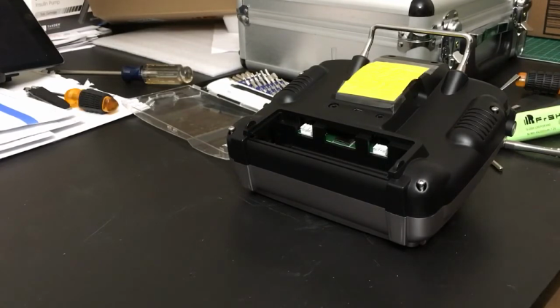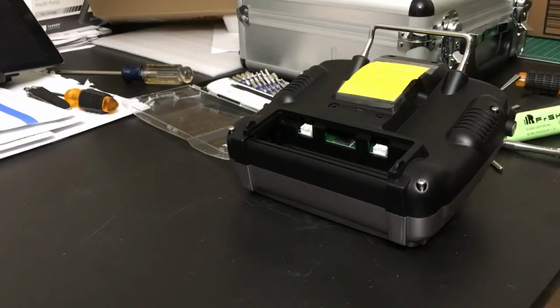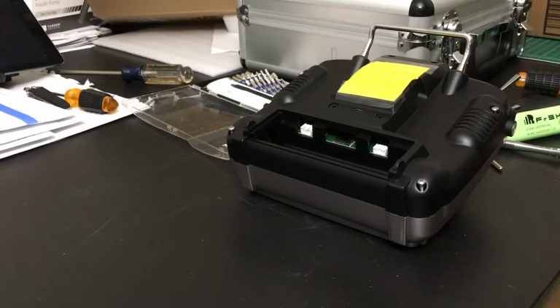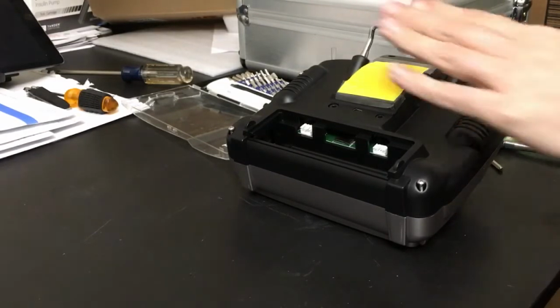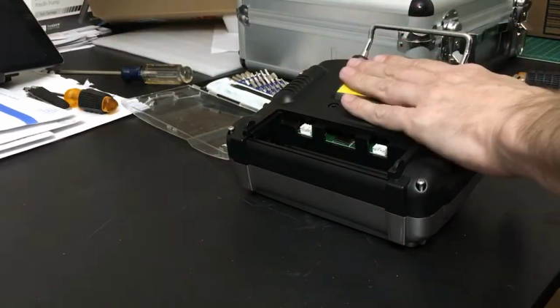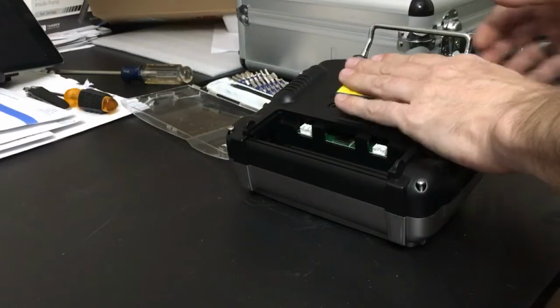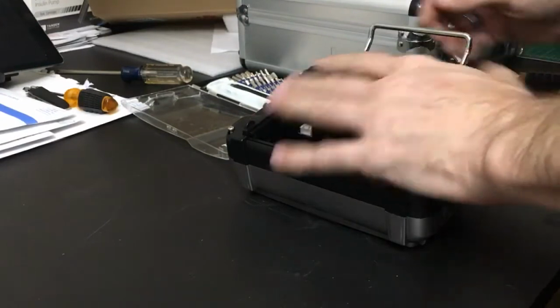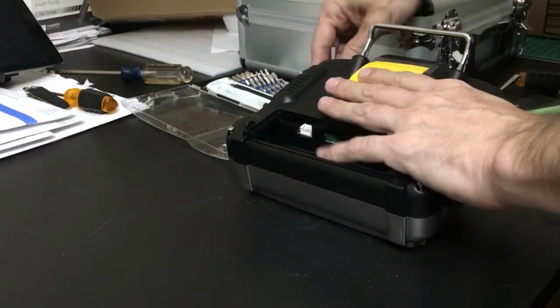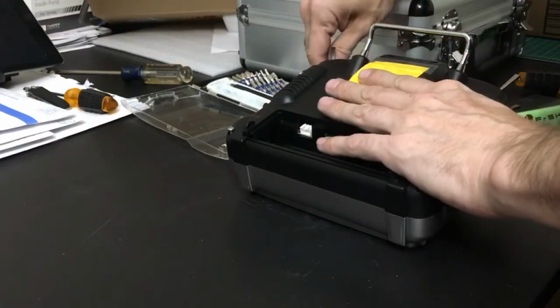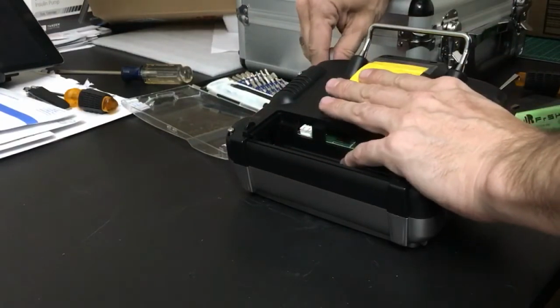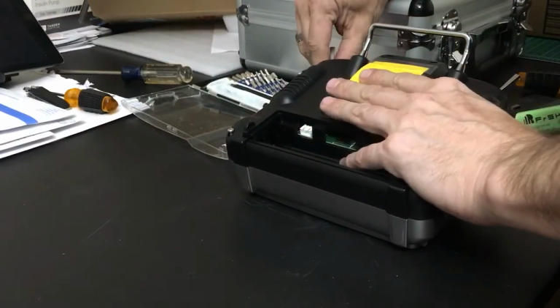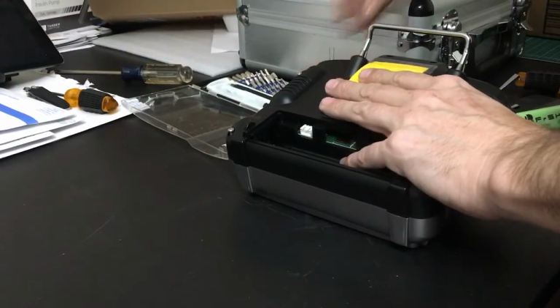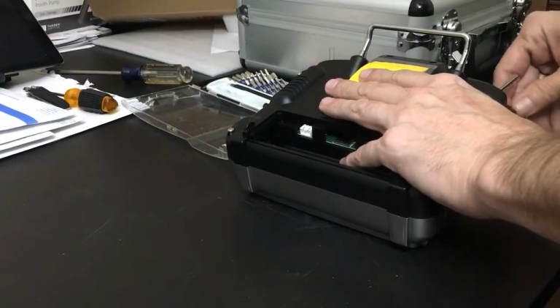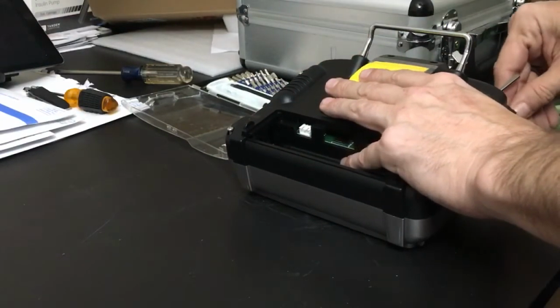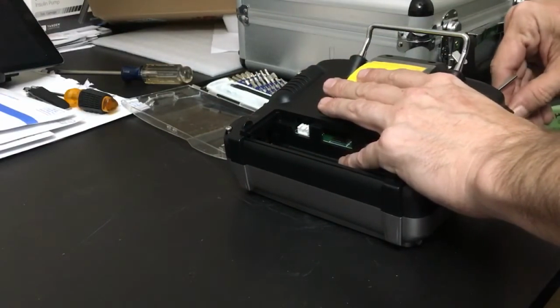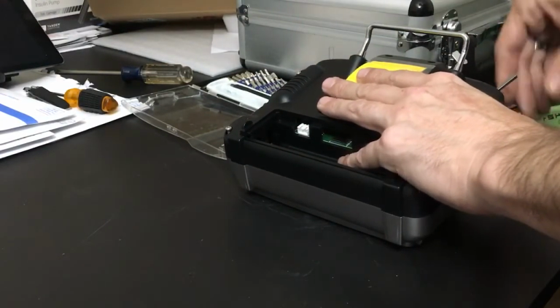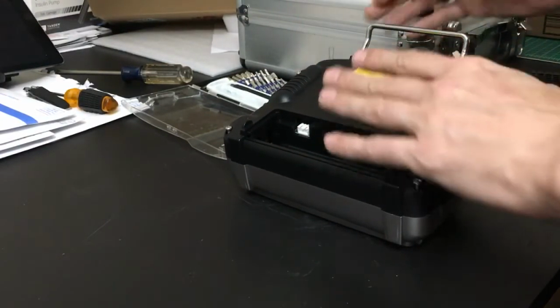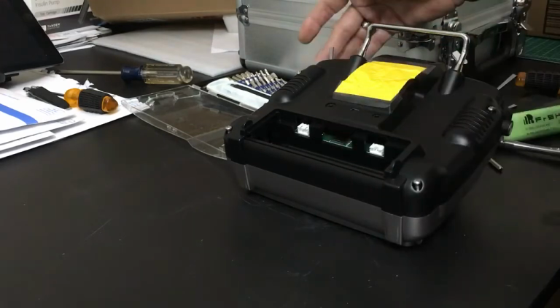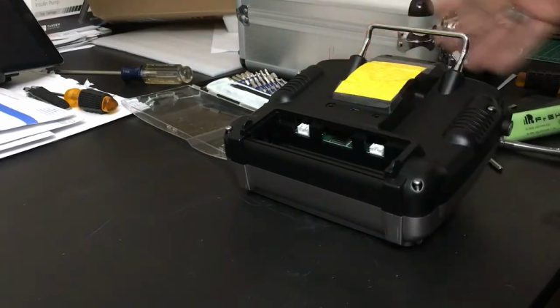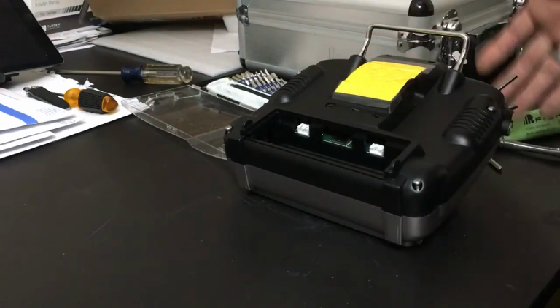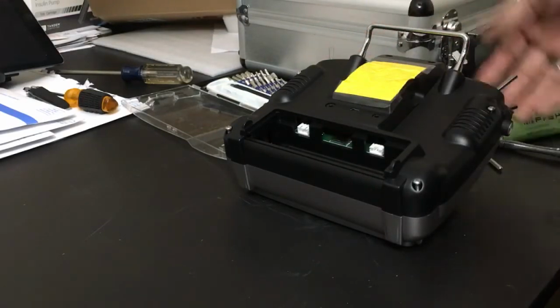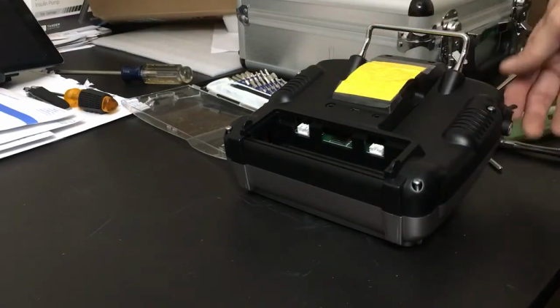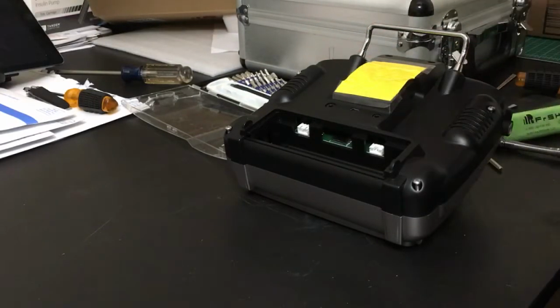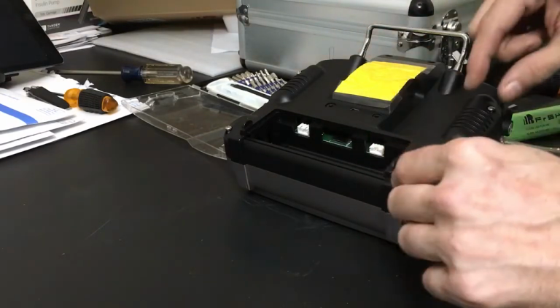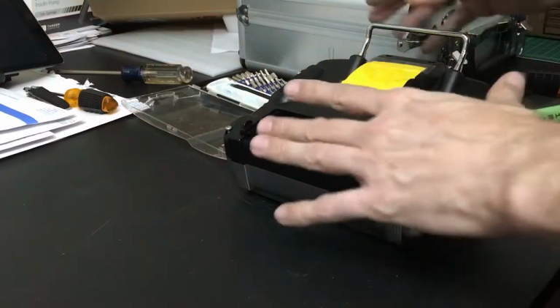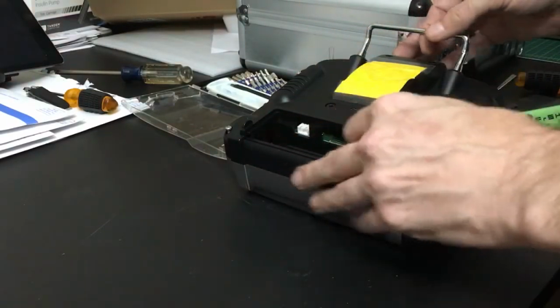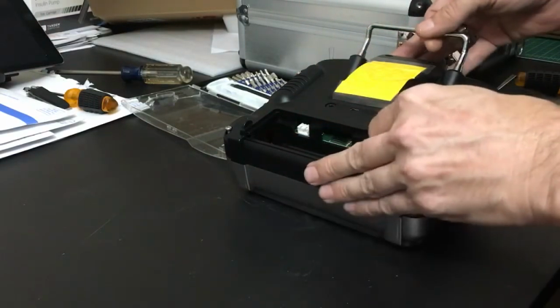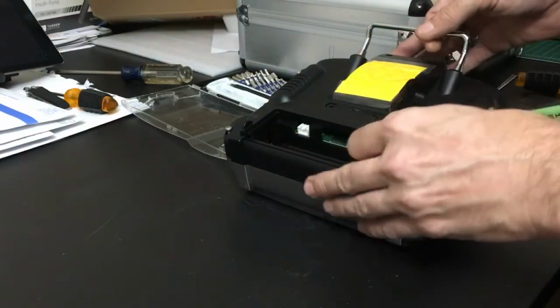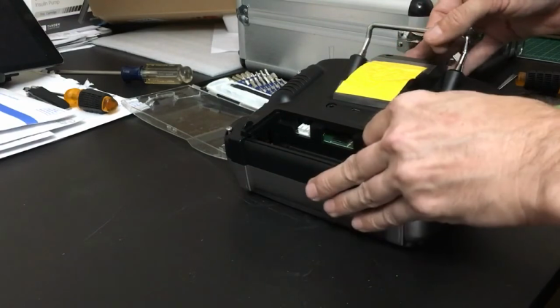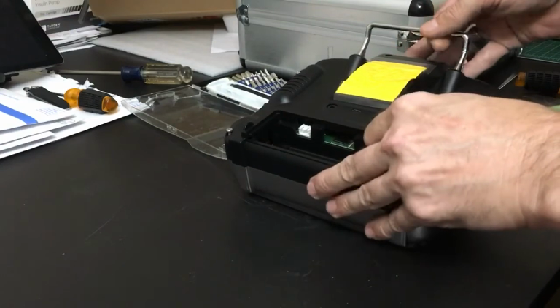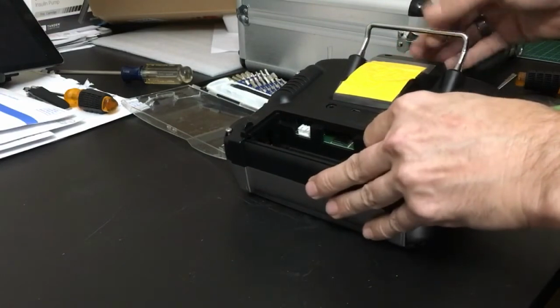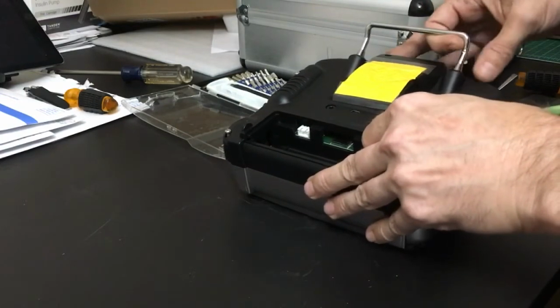I figured I would cover up my serial number here. I've already loosened up my switch nuts on top on the two three-ways and pulled the screws. So let's go ahead and open her up.